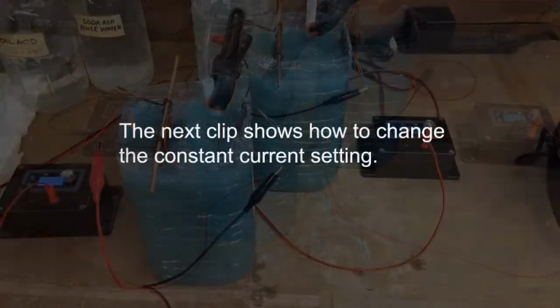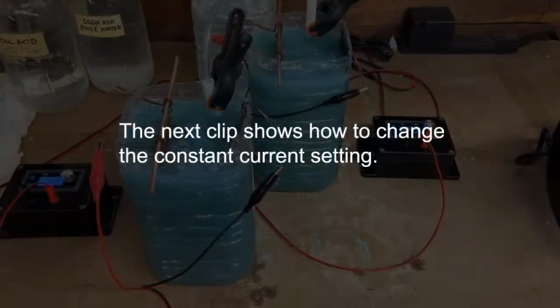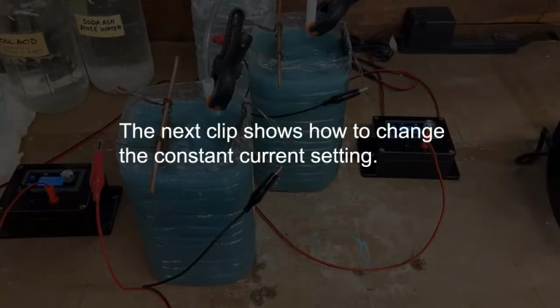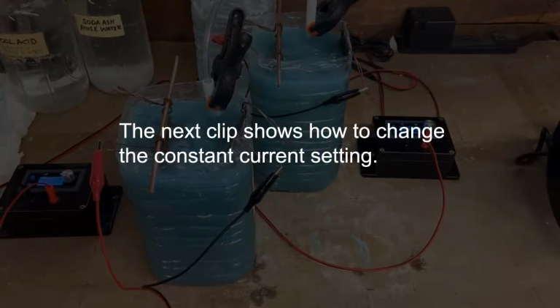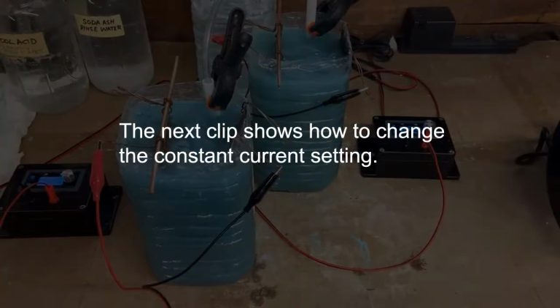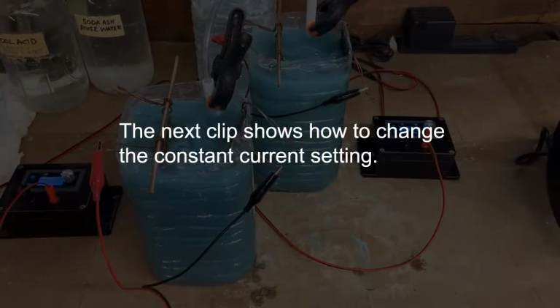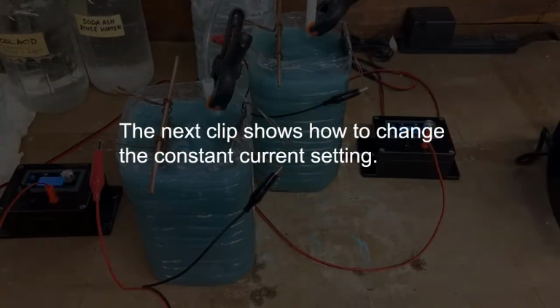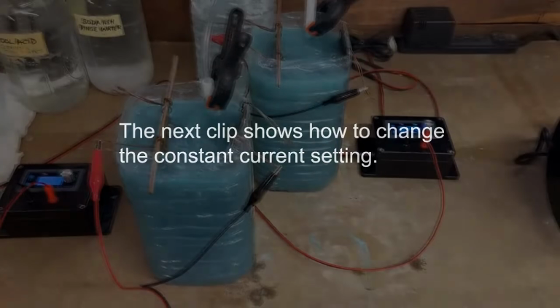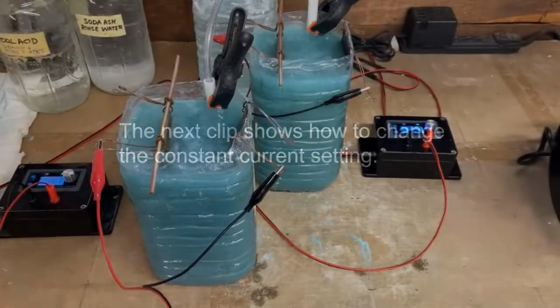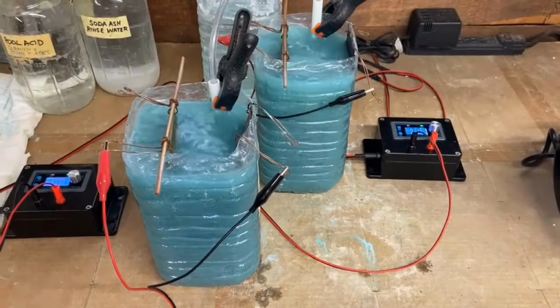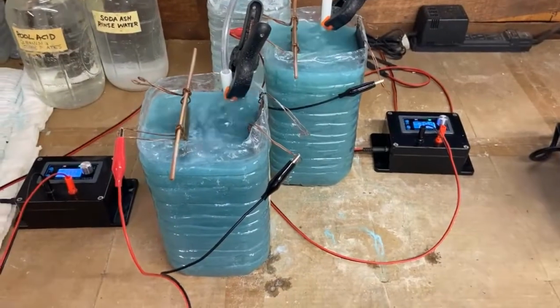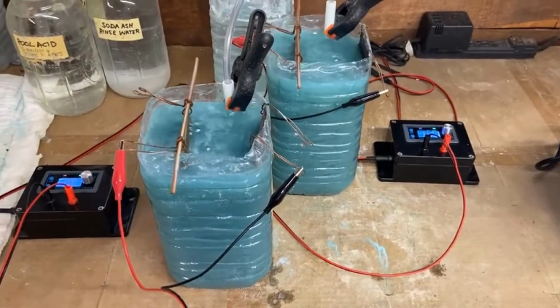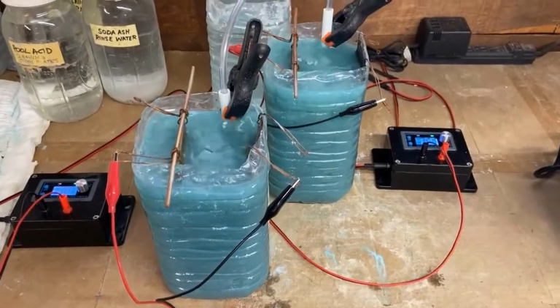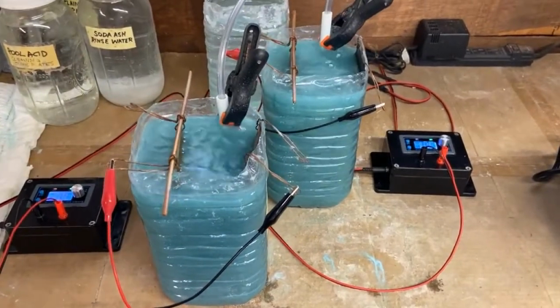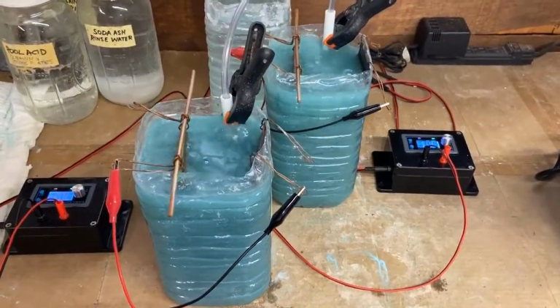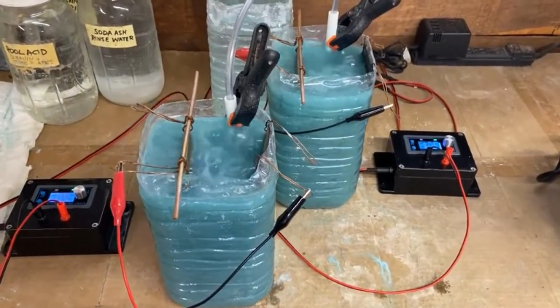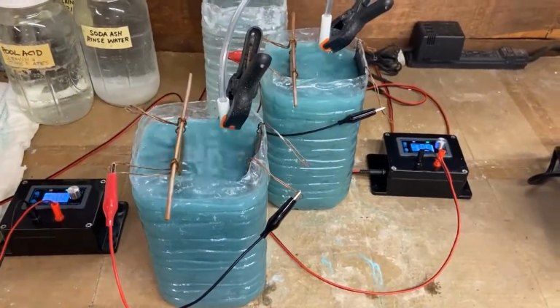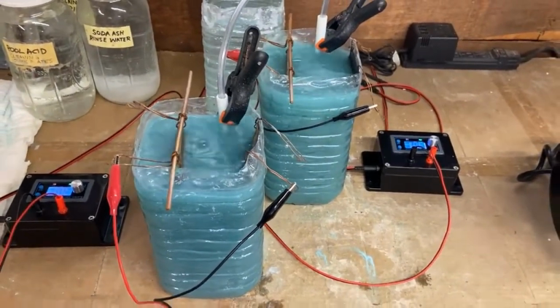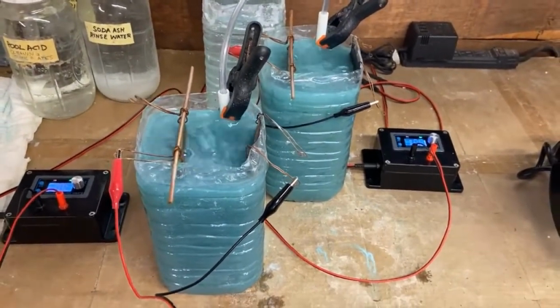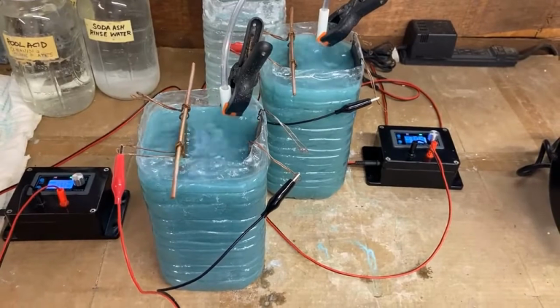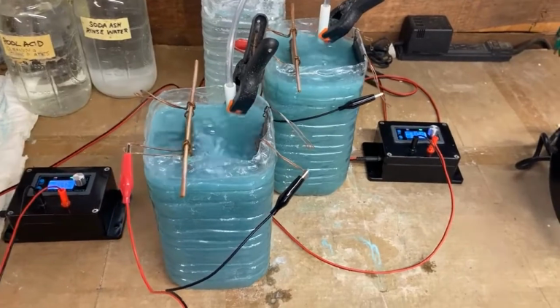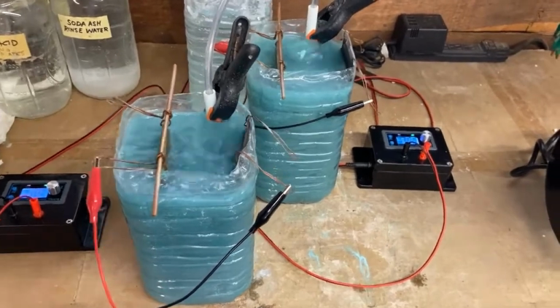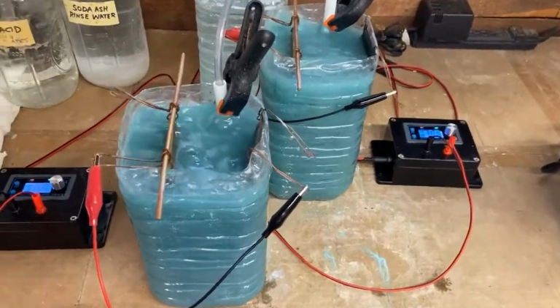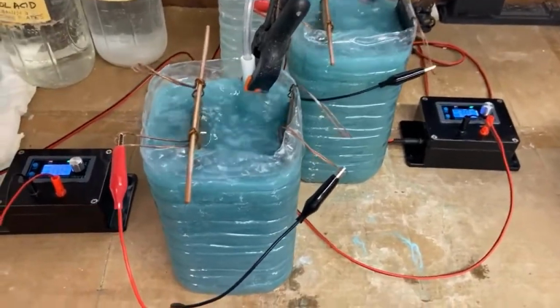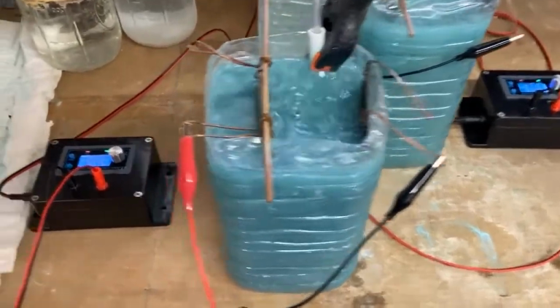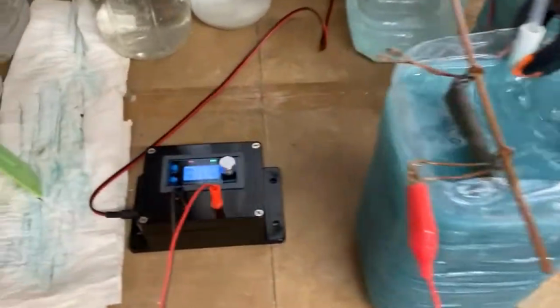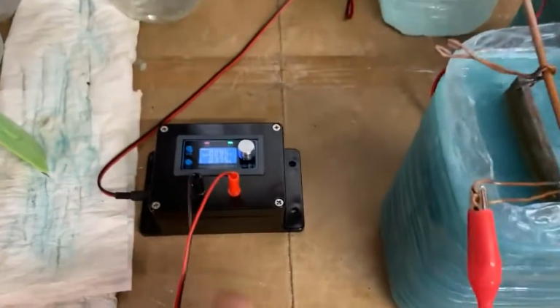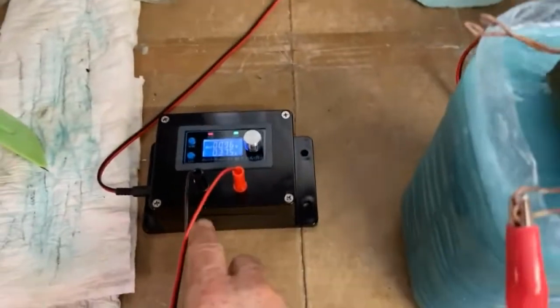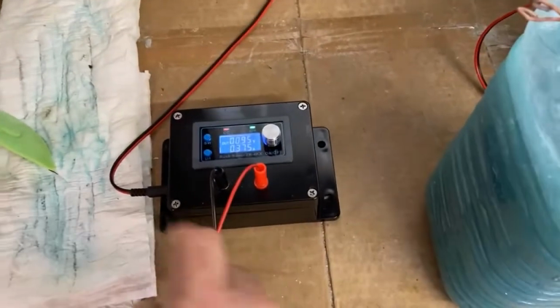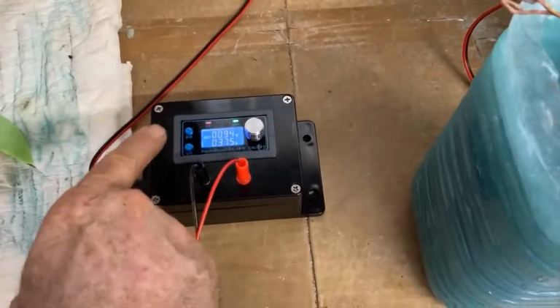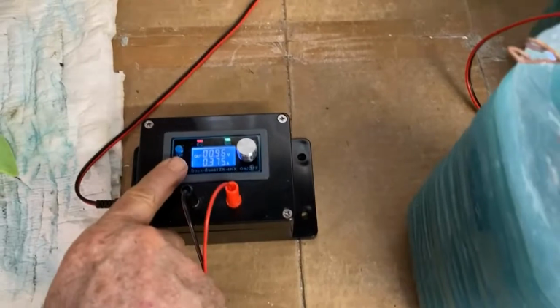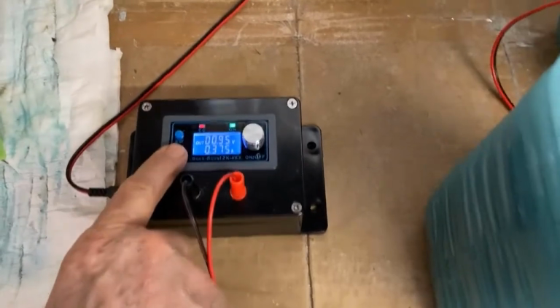The next clip shows how to change the constant current setting. I think it slowed down a little bit, so I'm going to bump it up to a half an amp. I'm just going to go into the settings here.